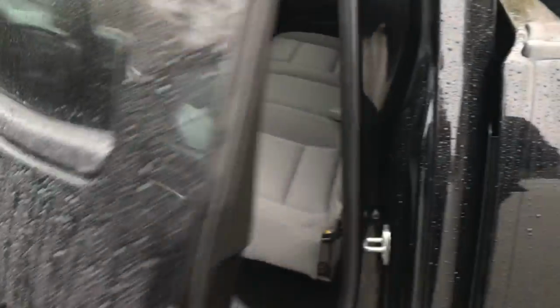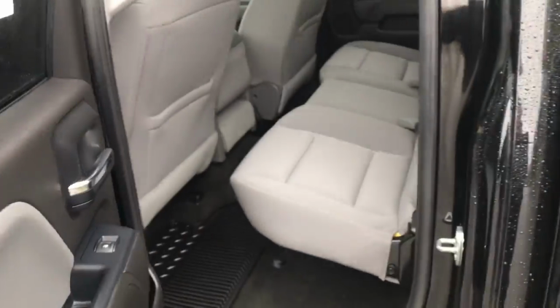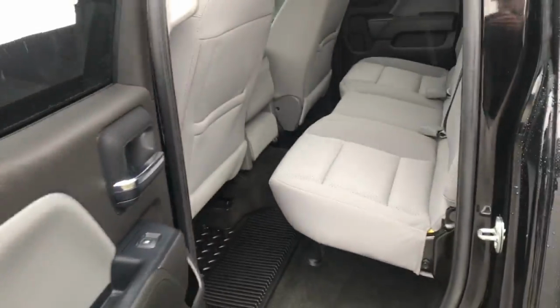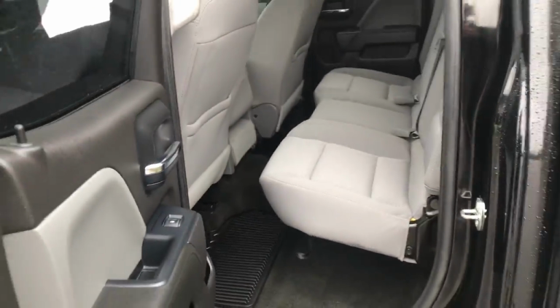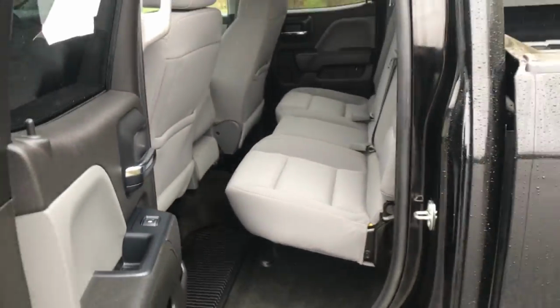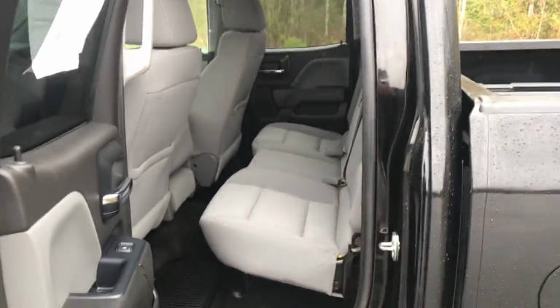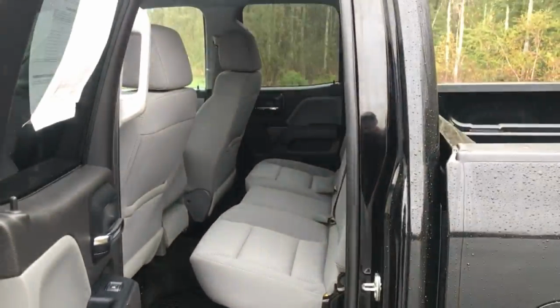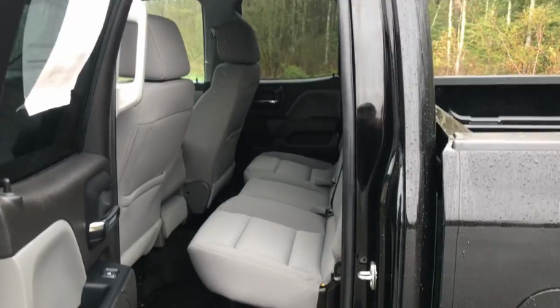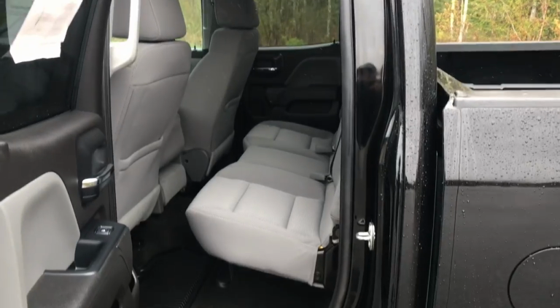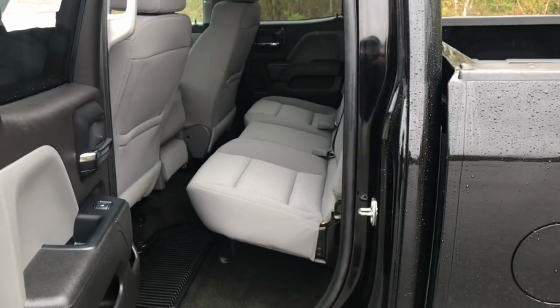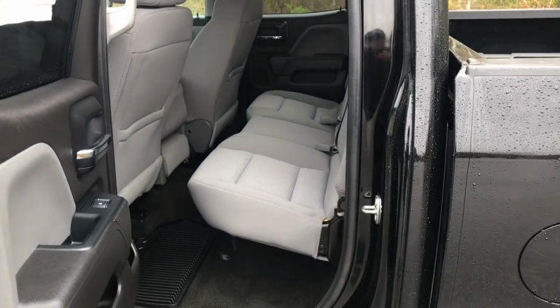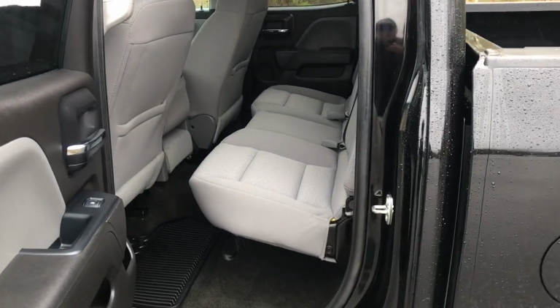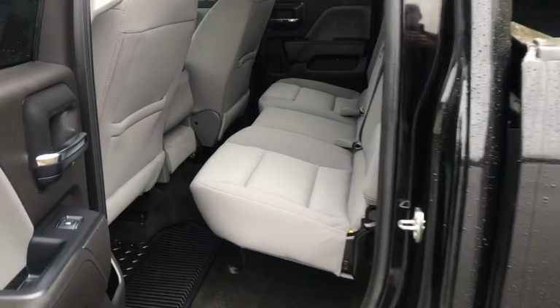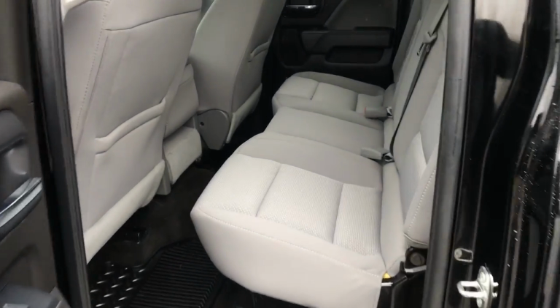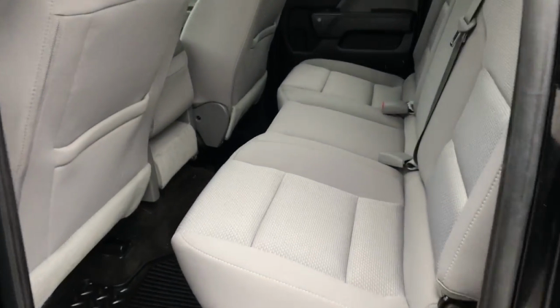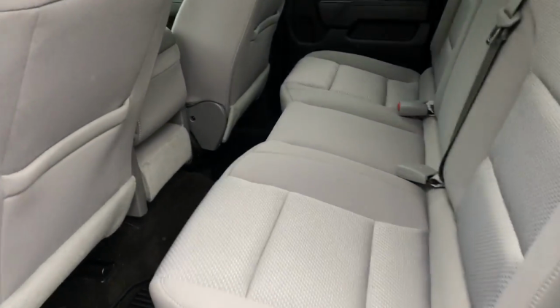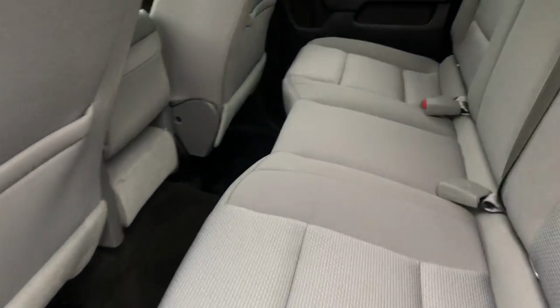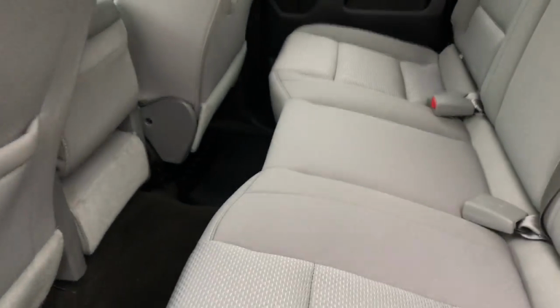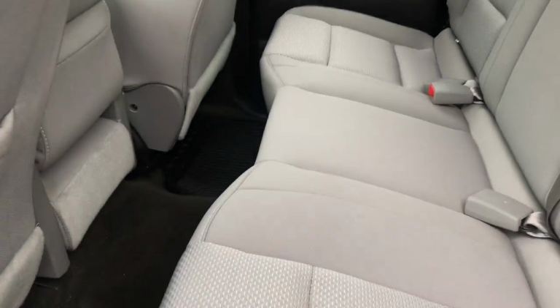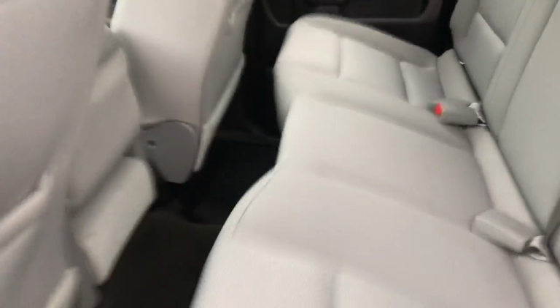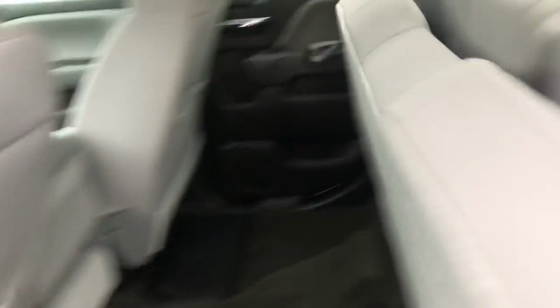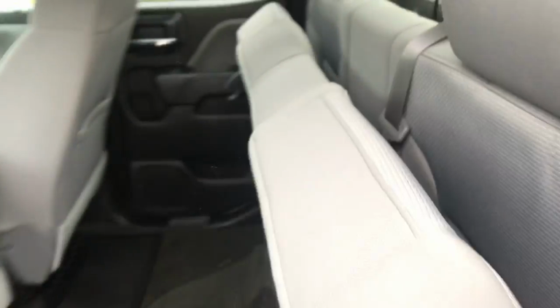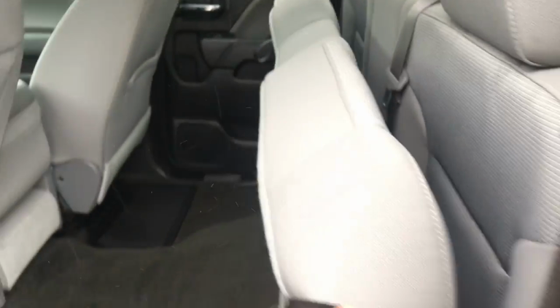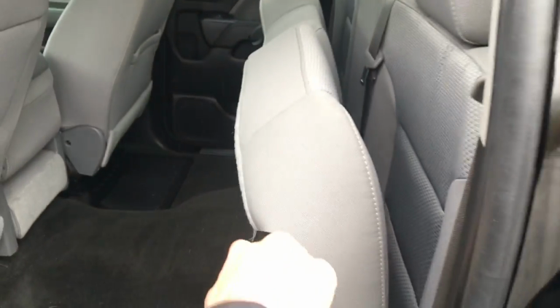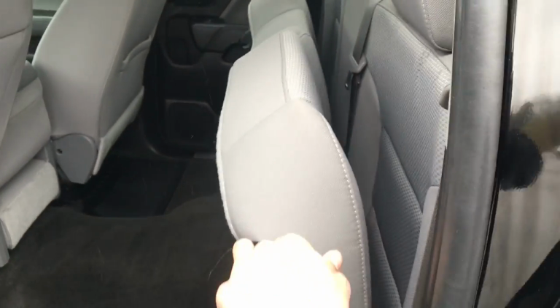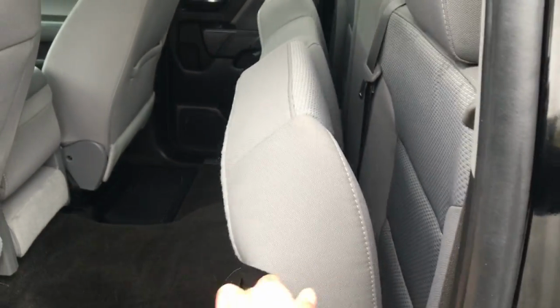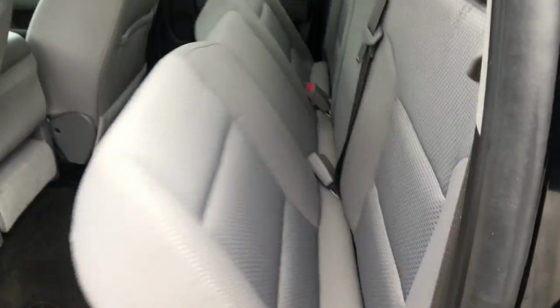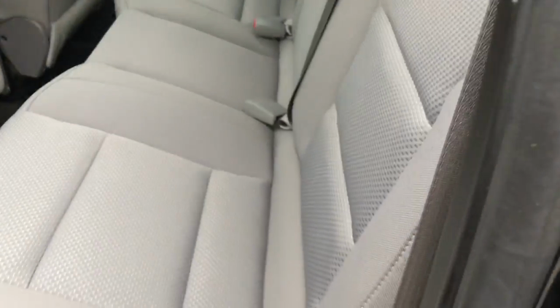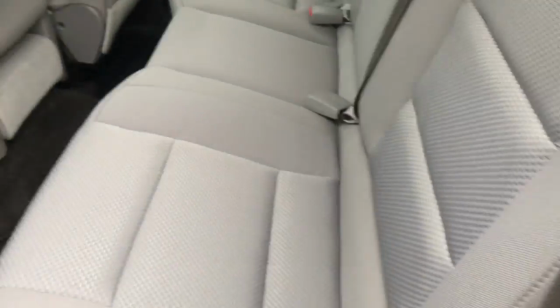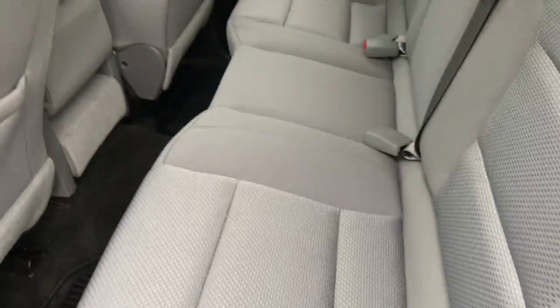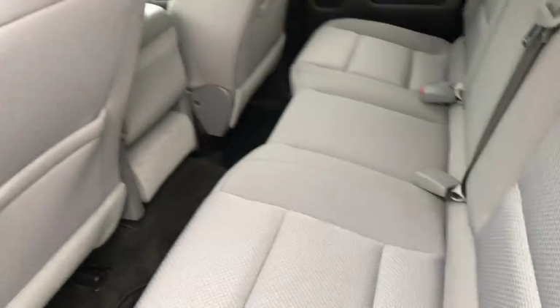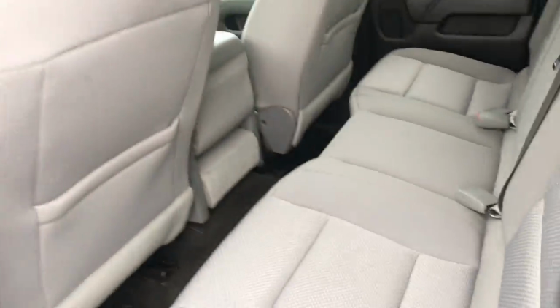Also got your center console which does fold up to be a complete third seat if need be. Not the full crew cab but you've got tons of room for all your stuff and people back here. If you need a little more, this back seat does fold completely up just like that and right back down.